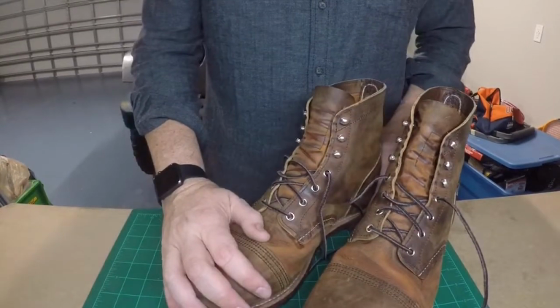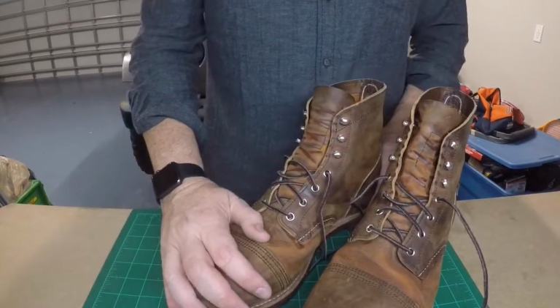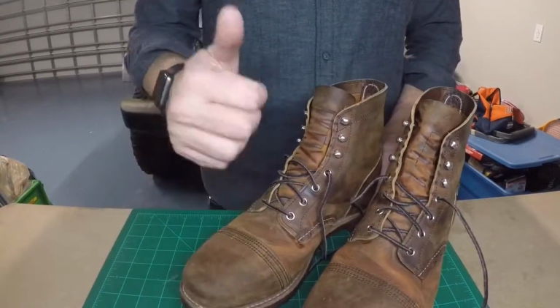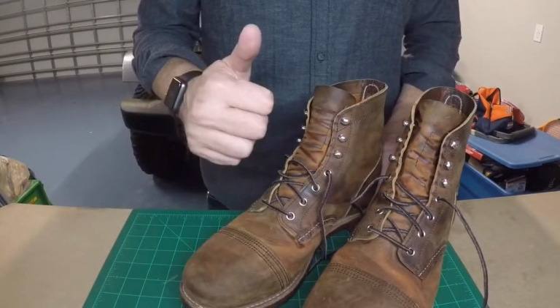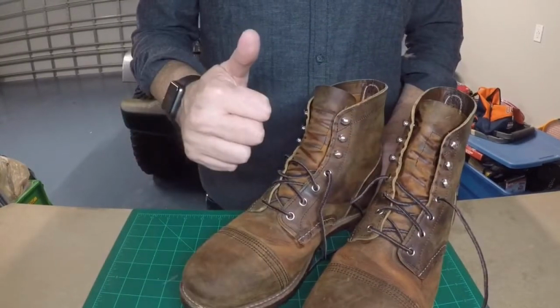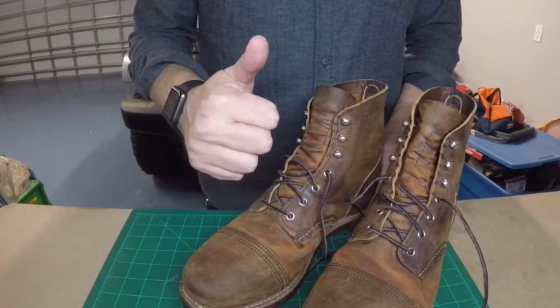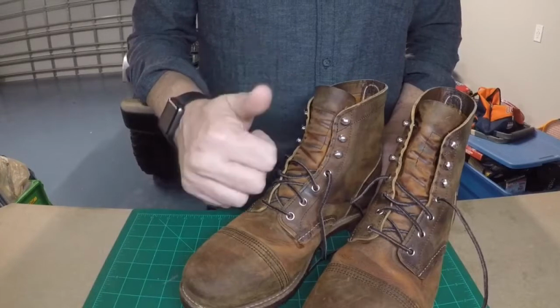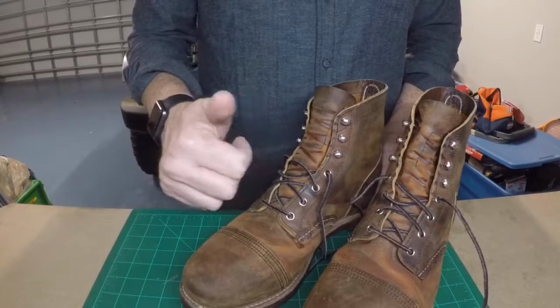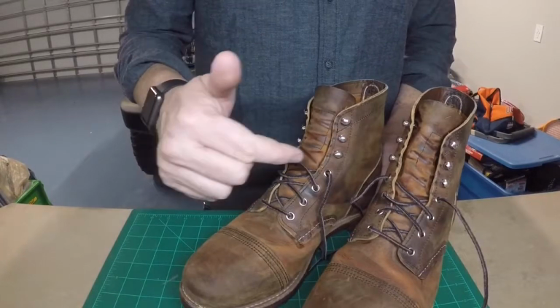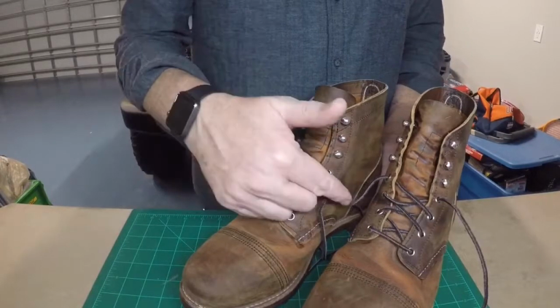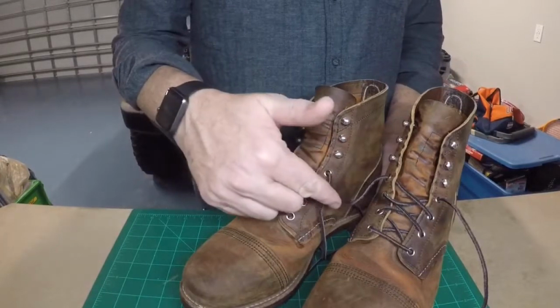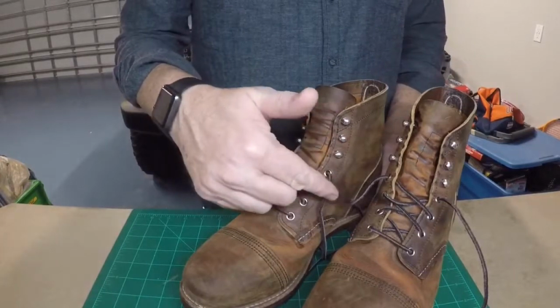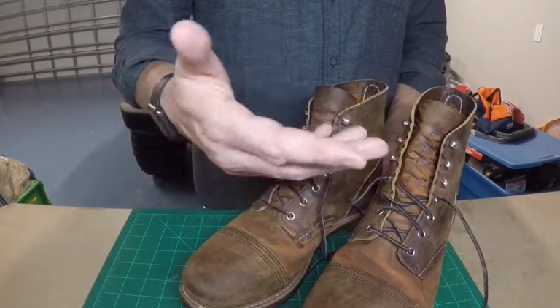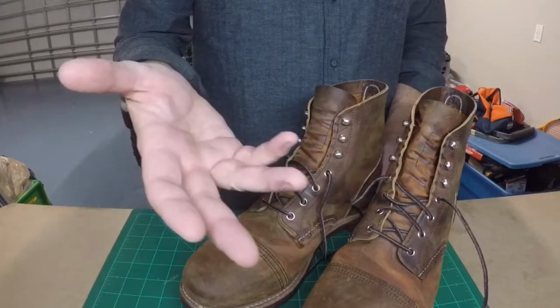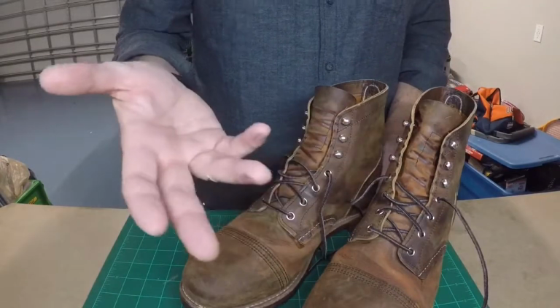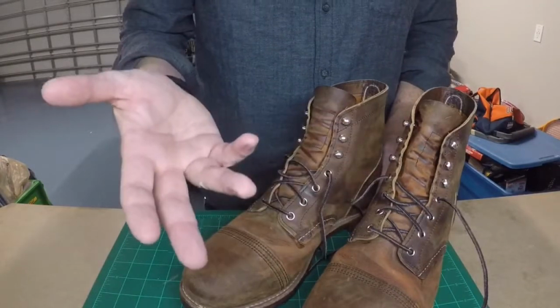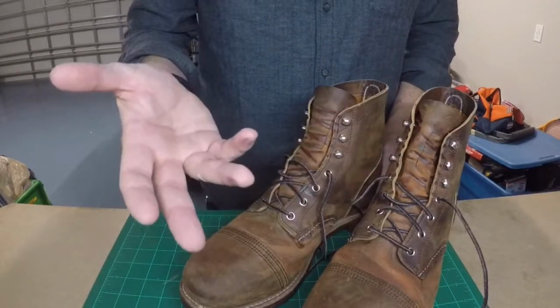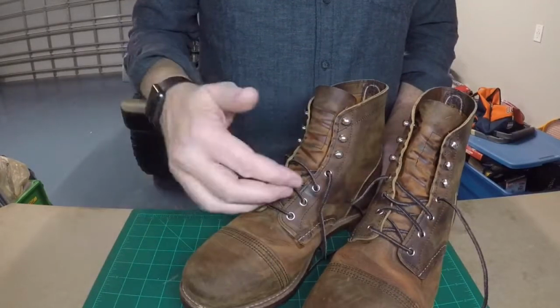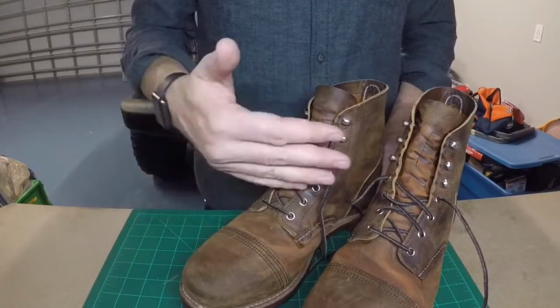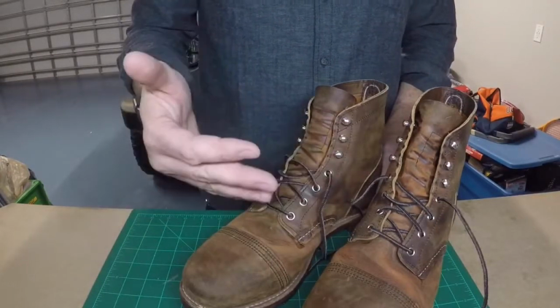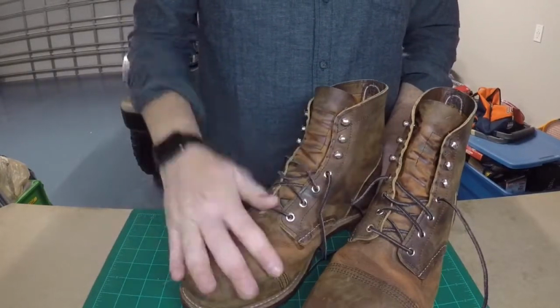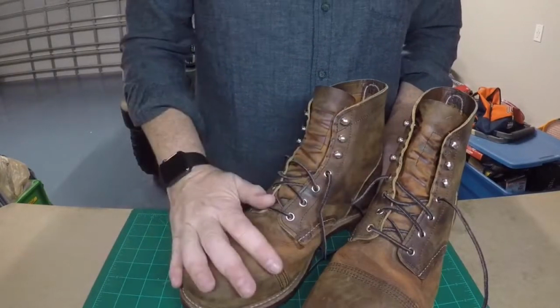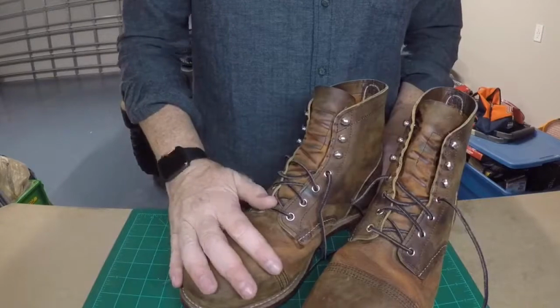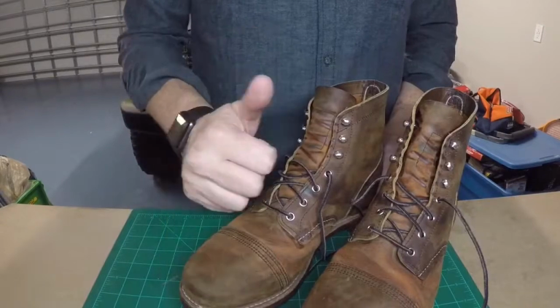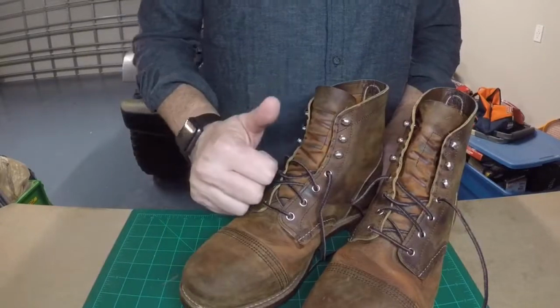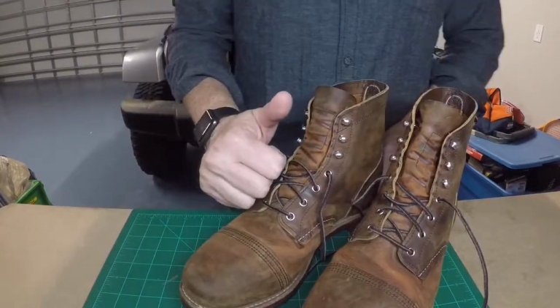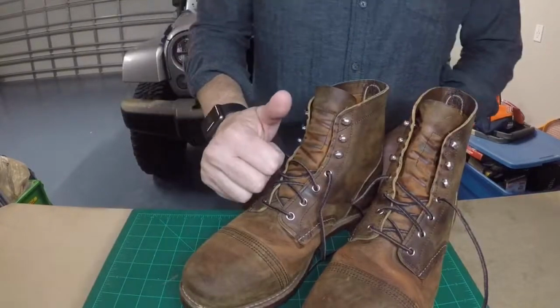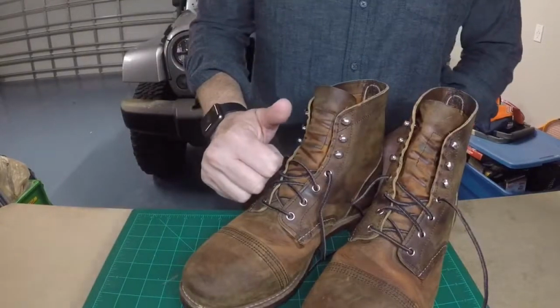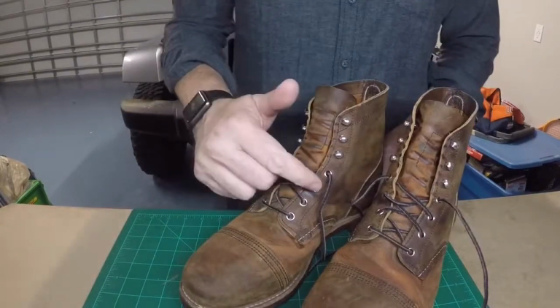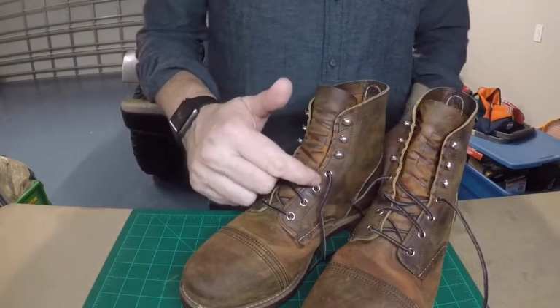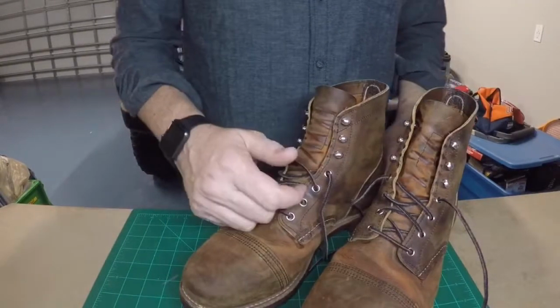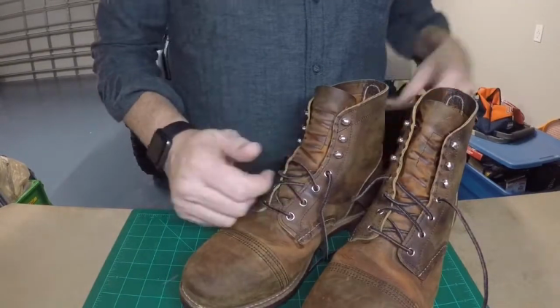Thanks for watching. Sorry it took so long to get this up — but anyway, please like, subscribe, and comment down below. Thanks.